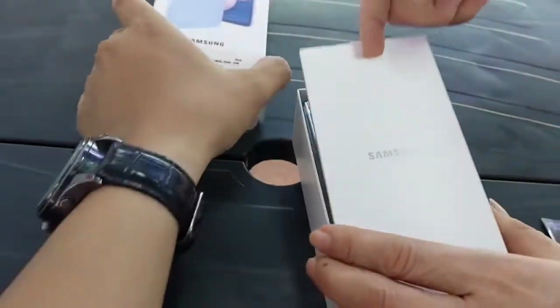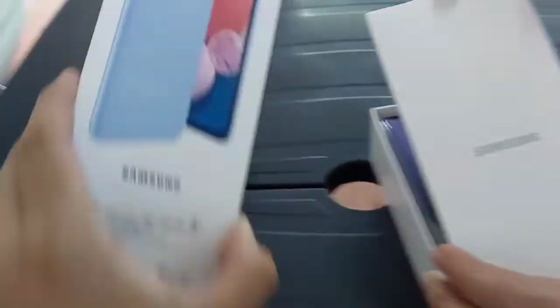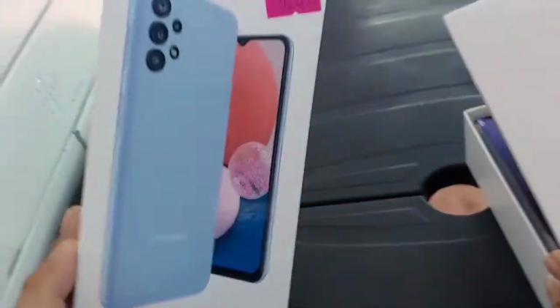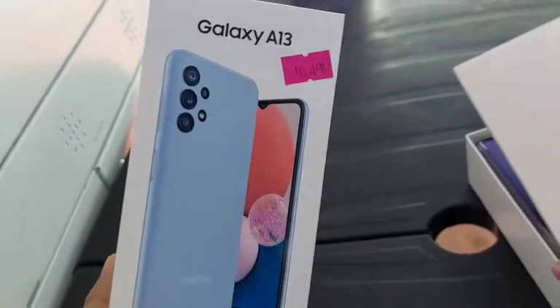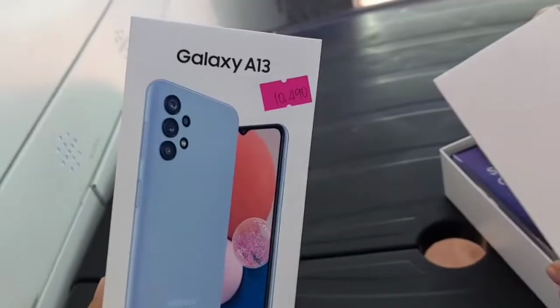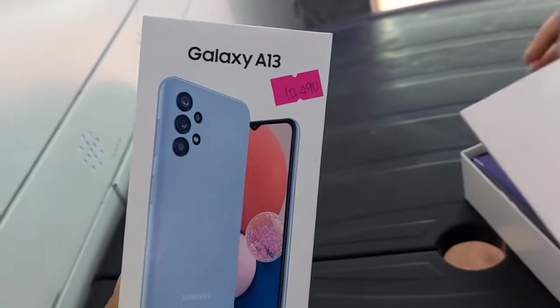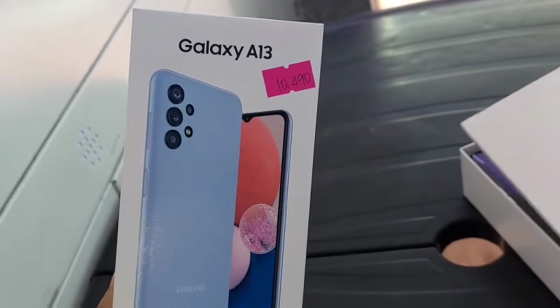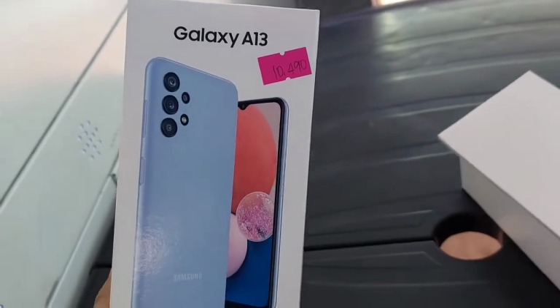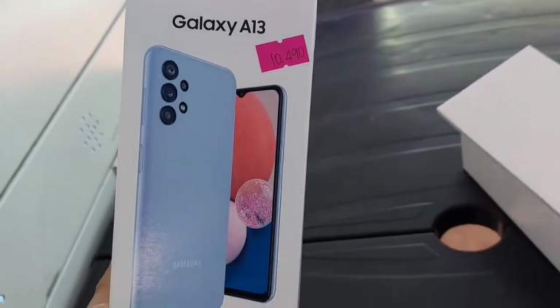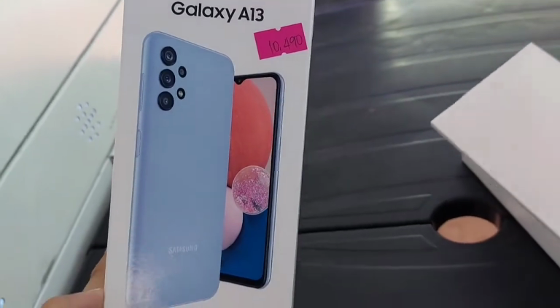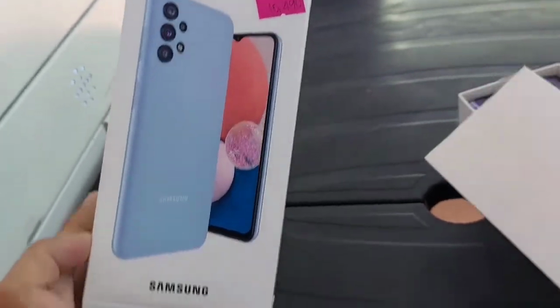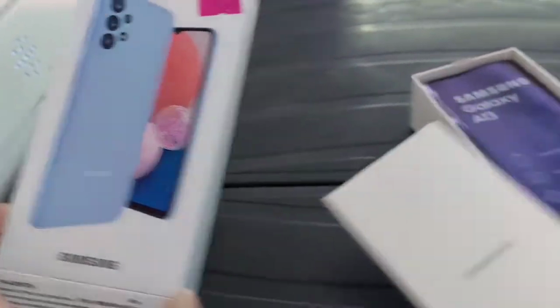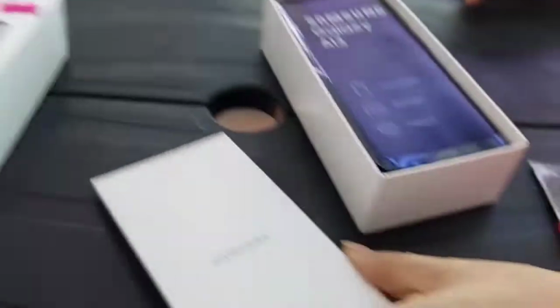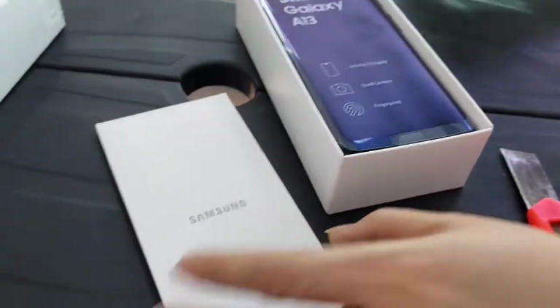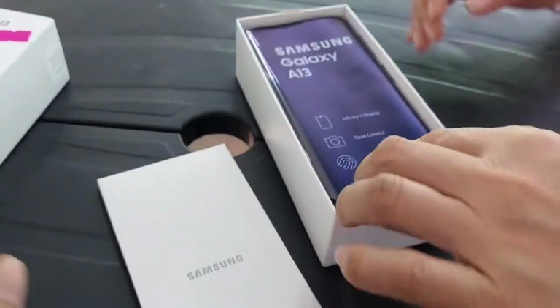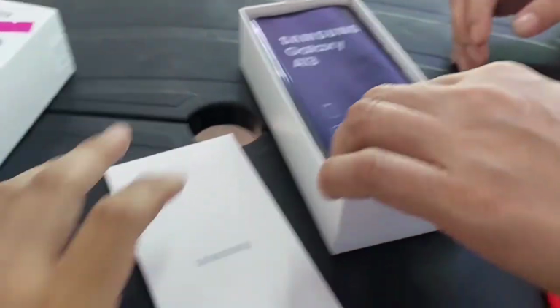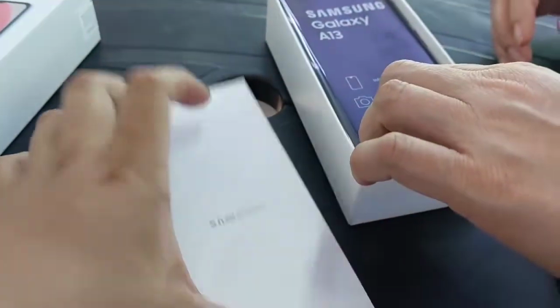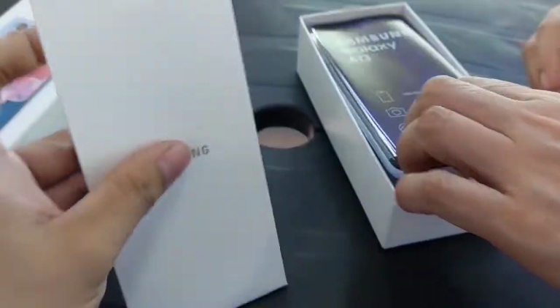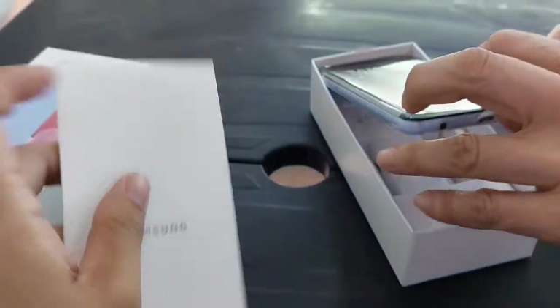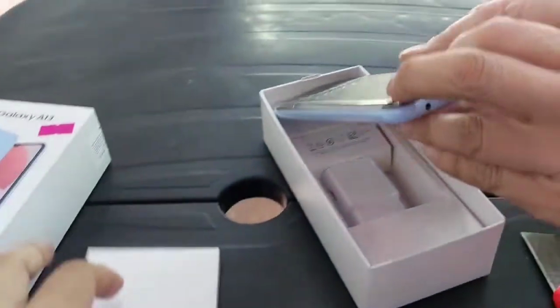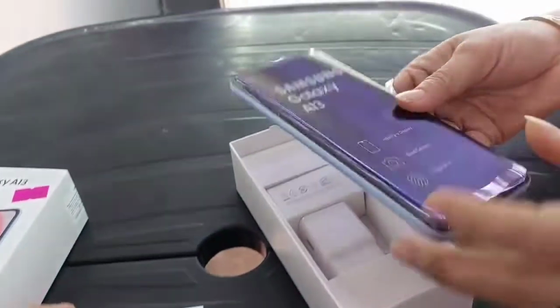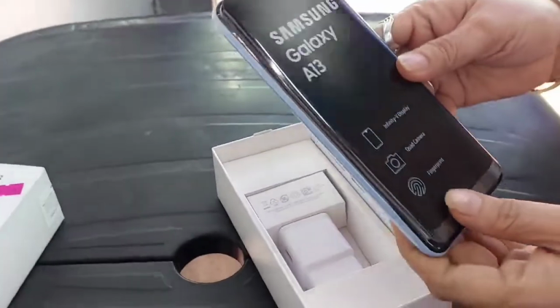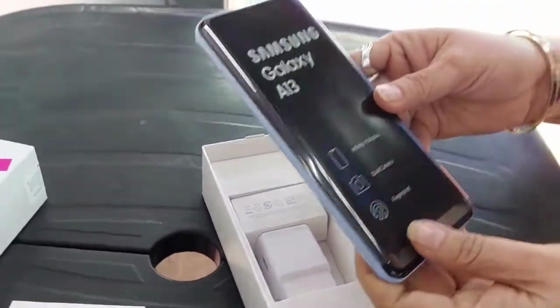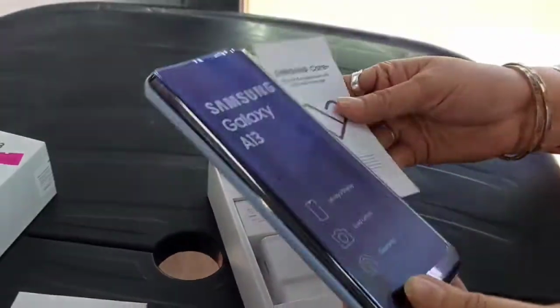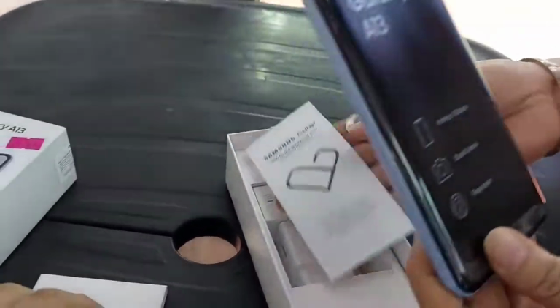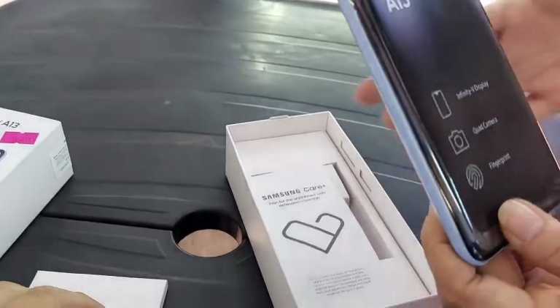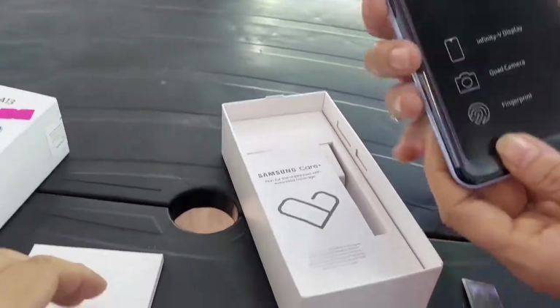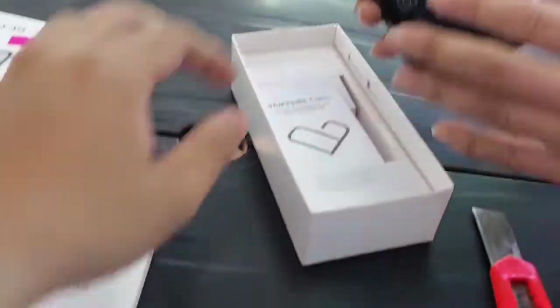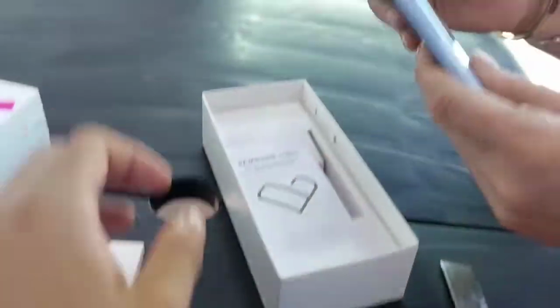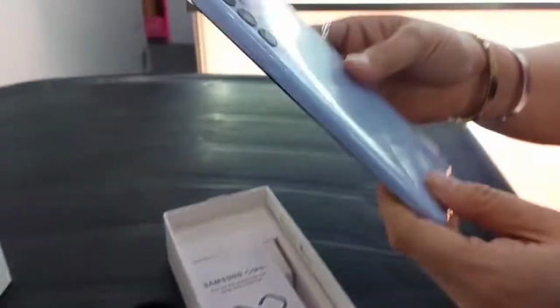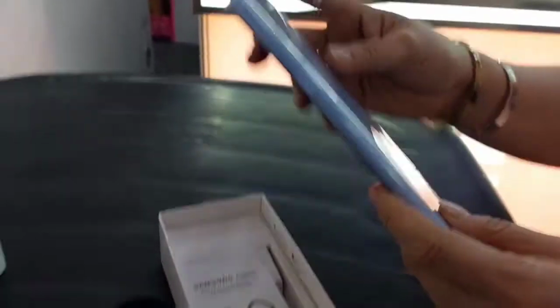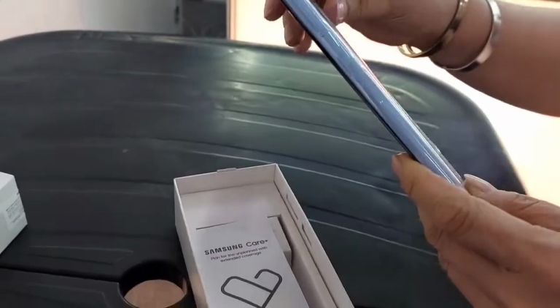So ito yung Samsung A13, 10,490. And ito na yung minibax niya, Samsung itself.